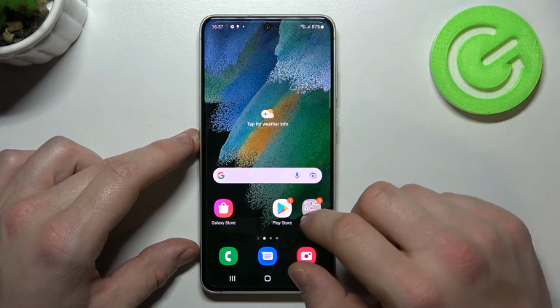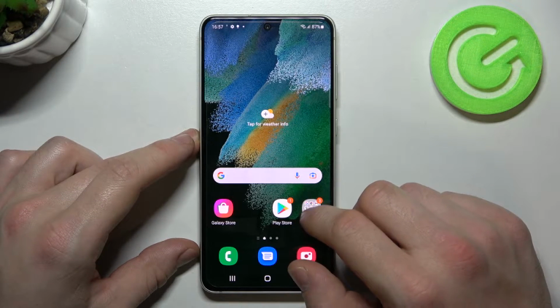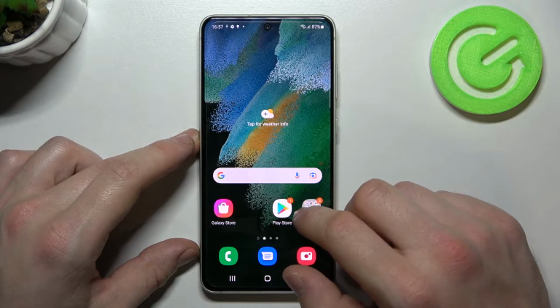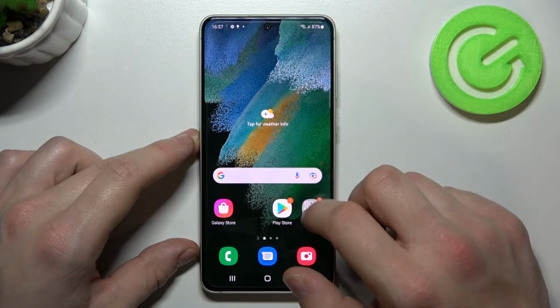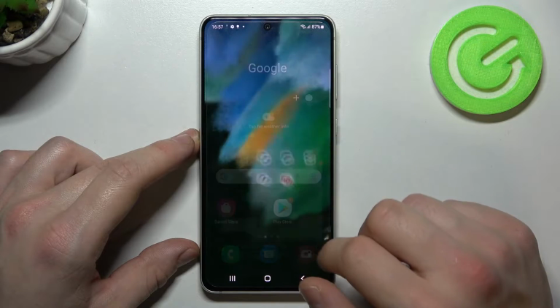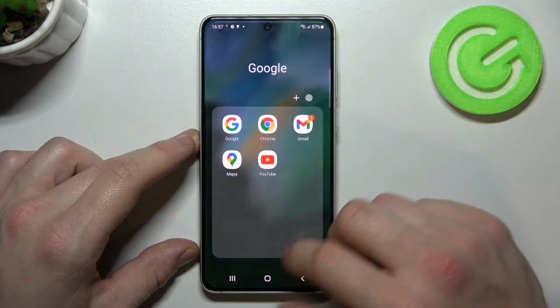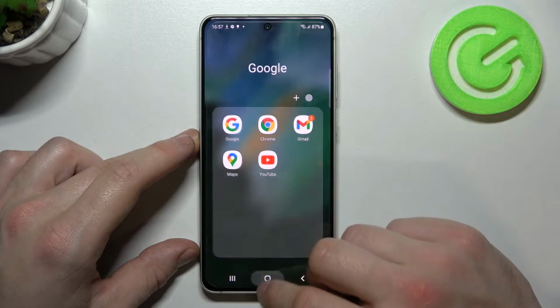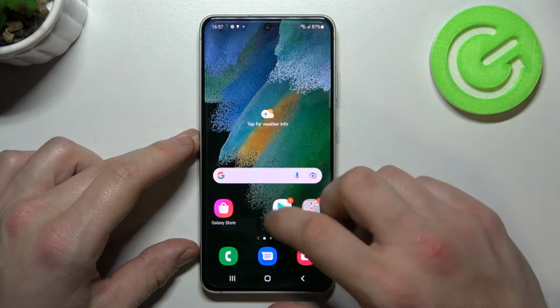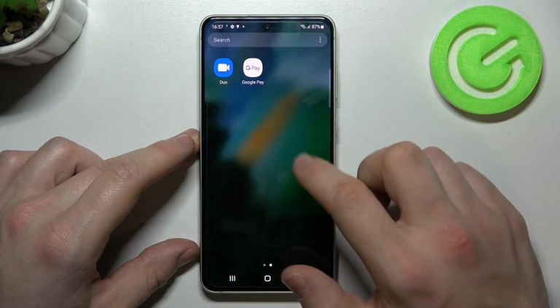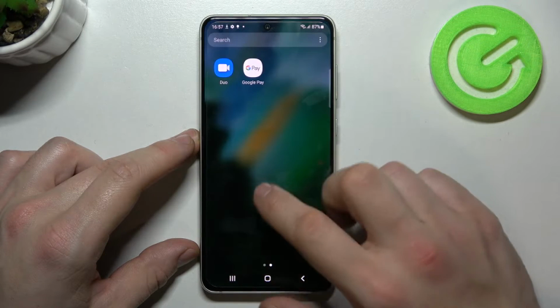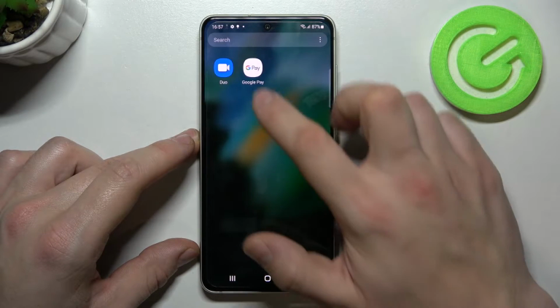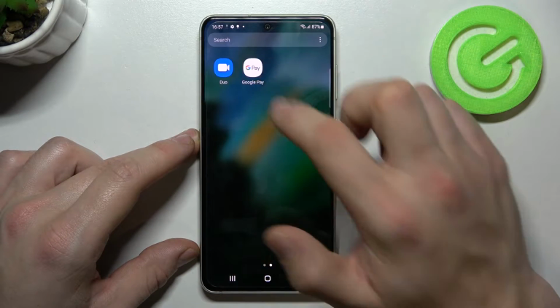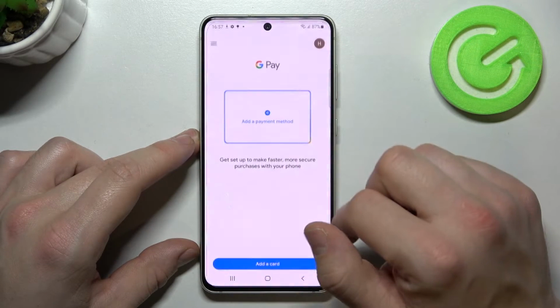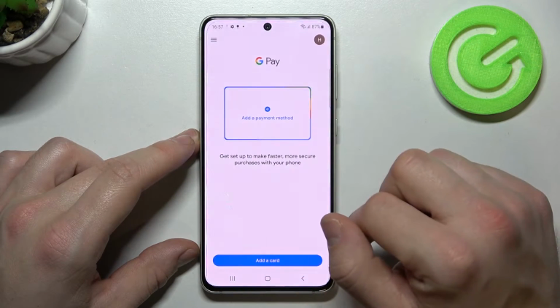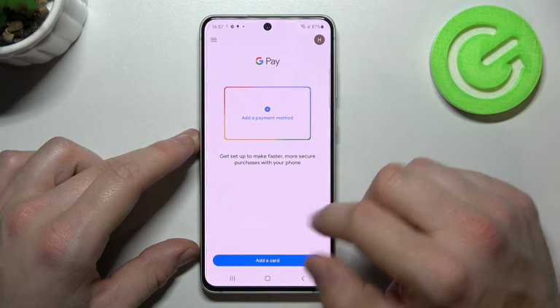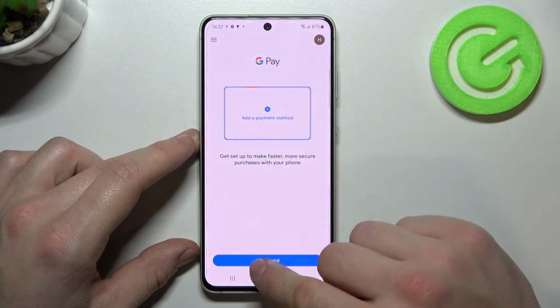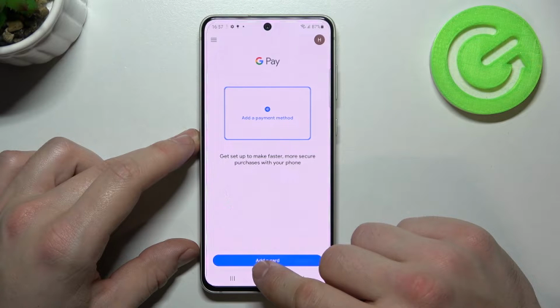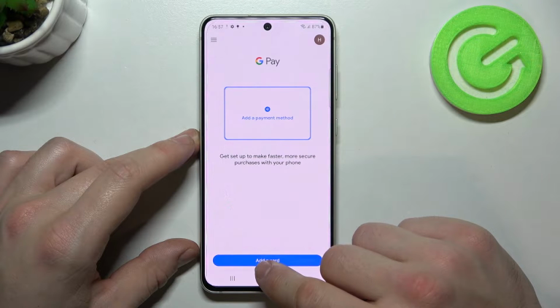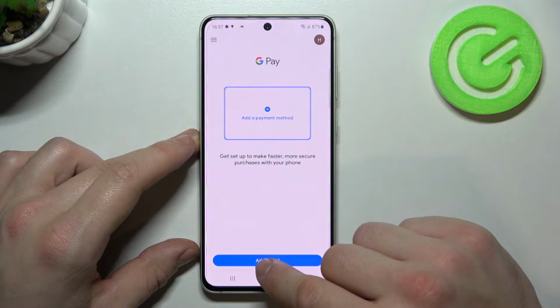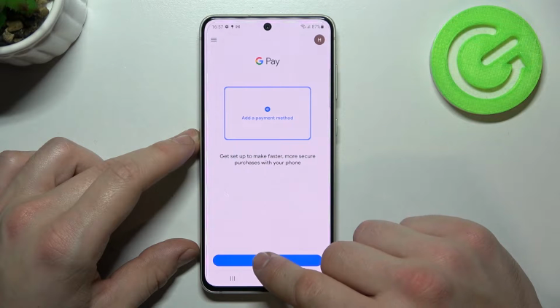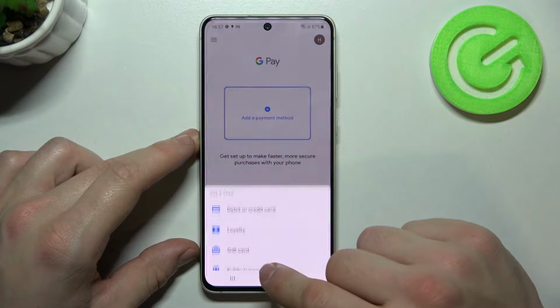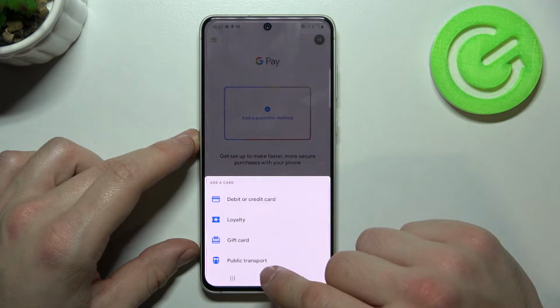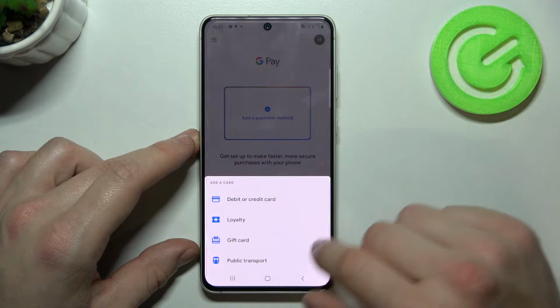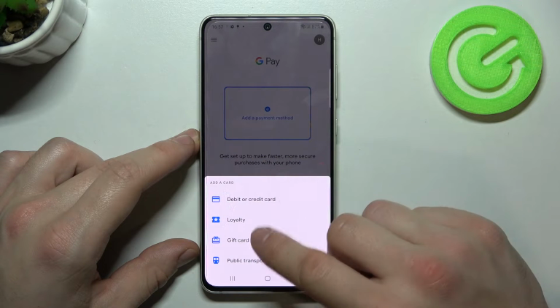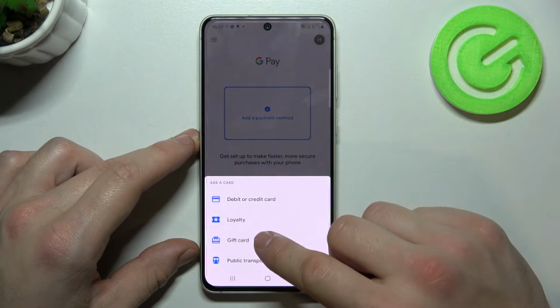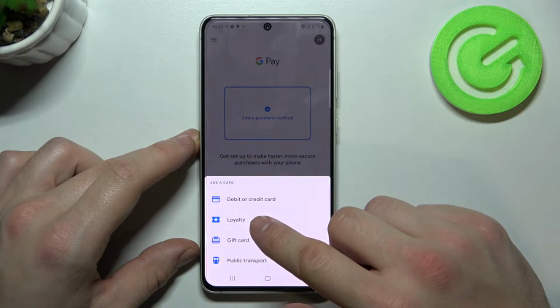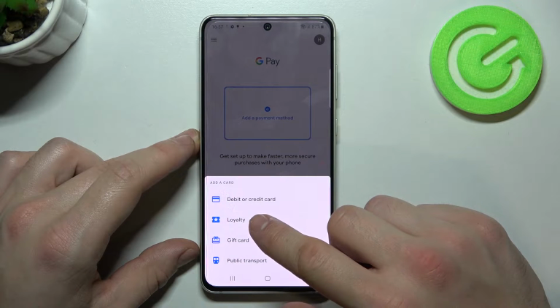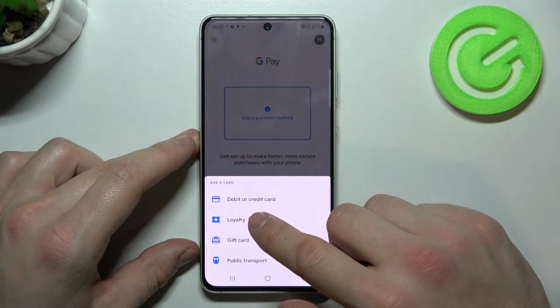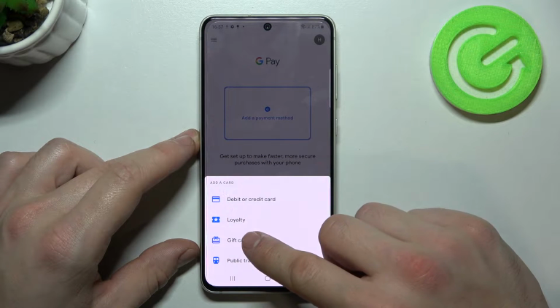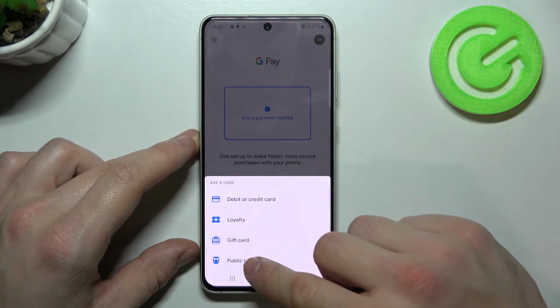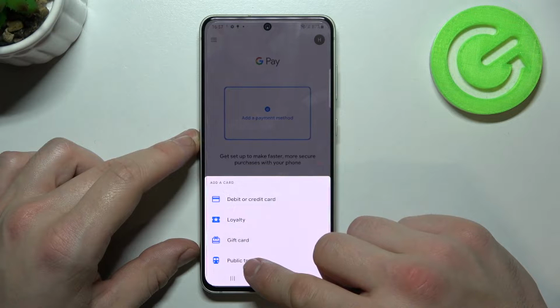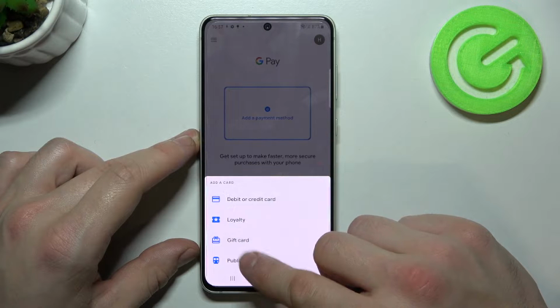To begin, let's enter the Google Pay app, tap the blue button at the bottom of the screen, and focus on loyalty, gift card, and public transport.